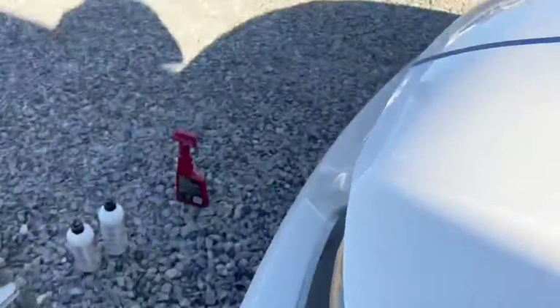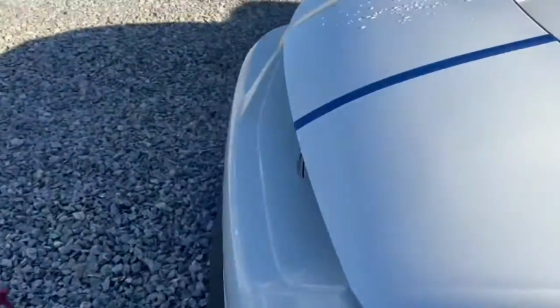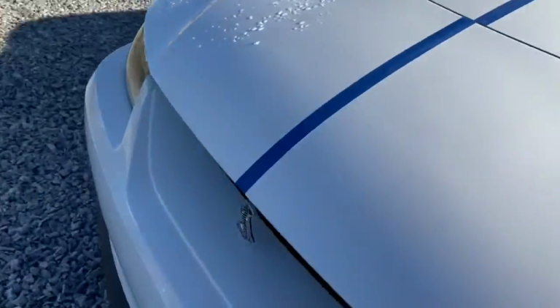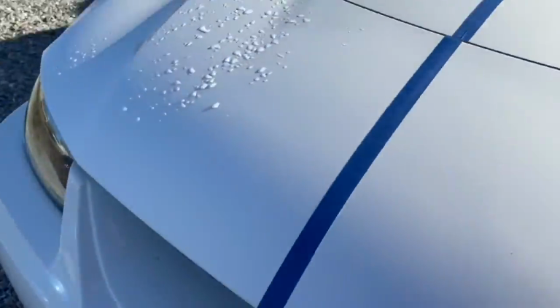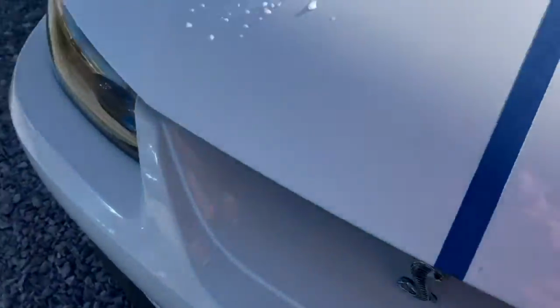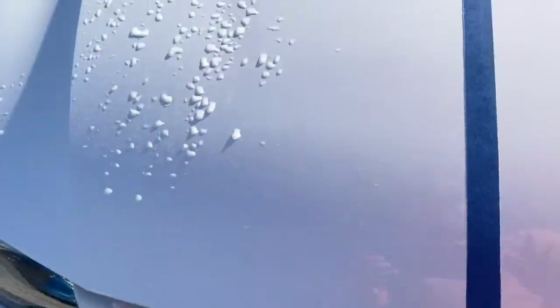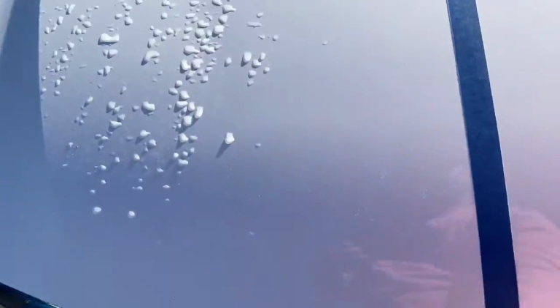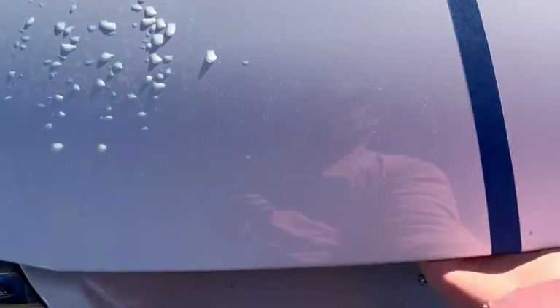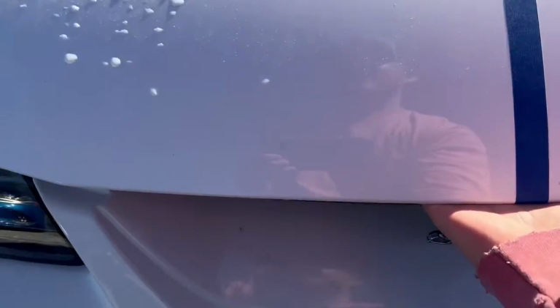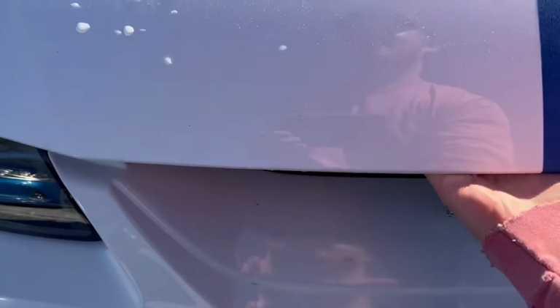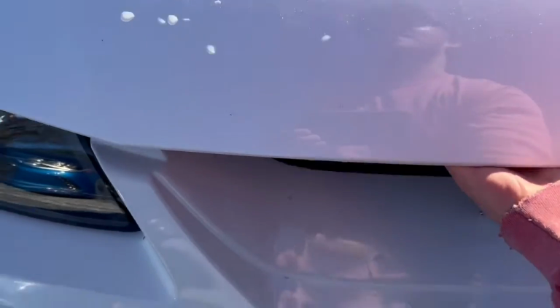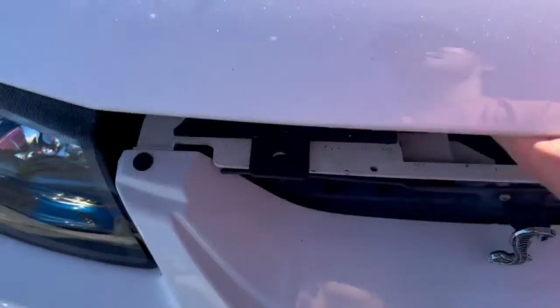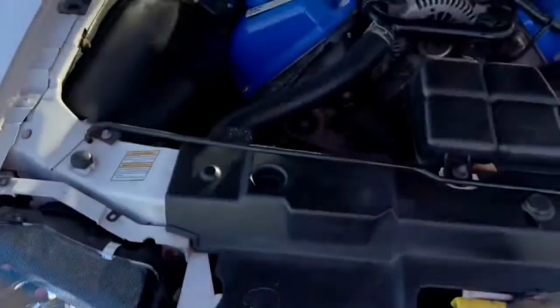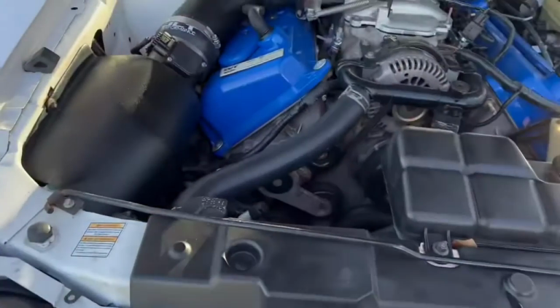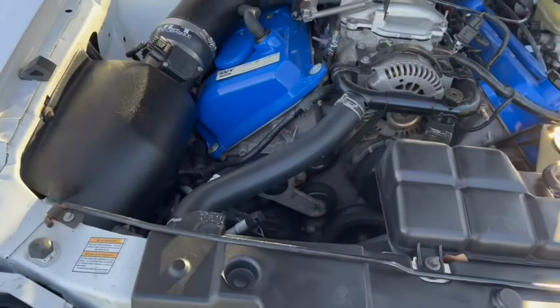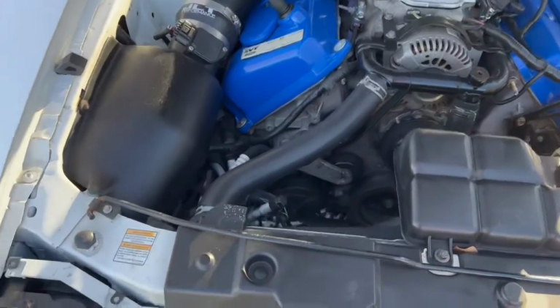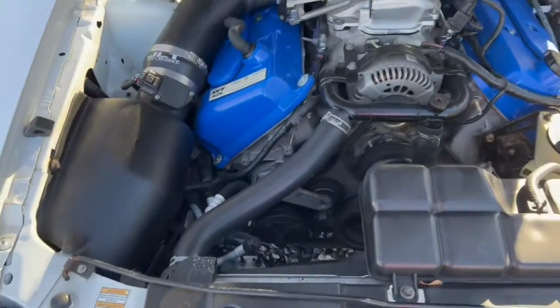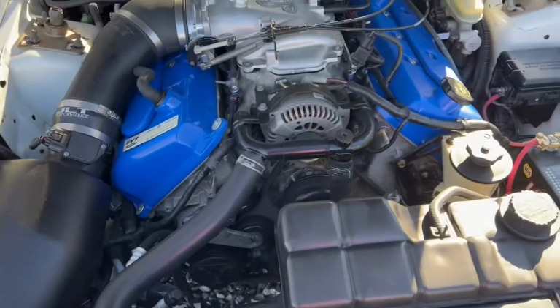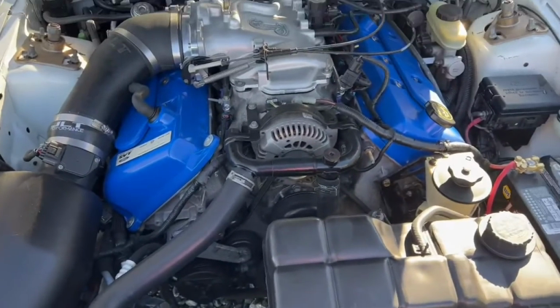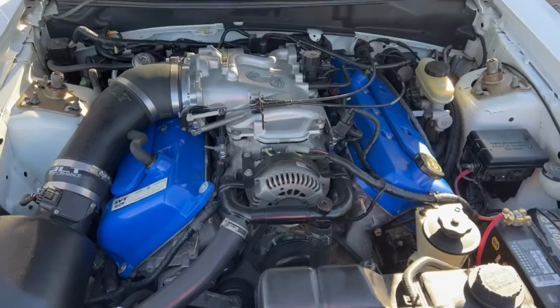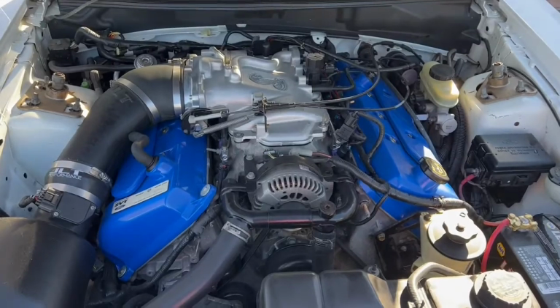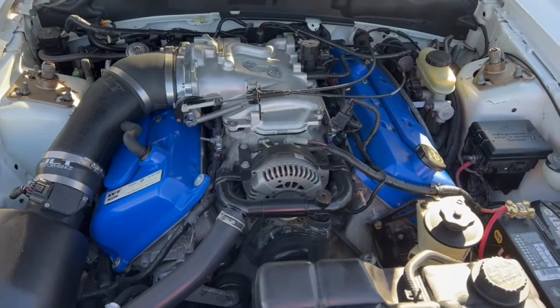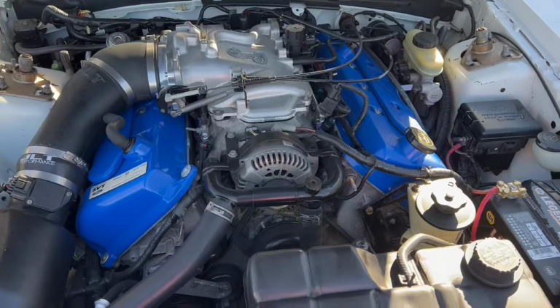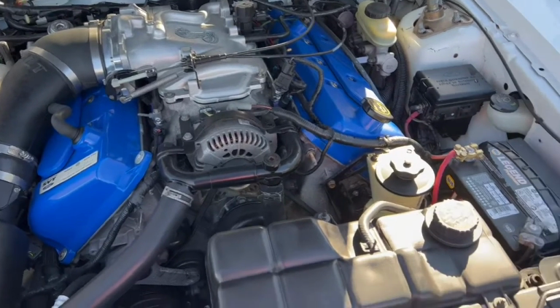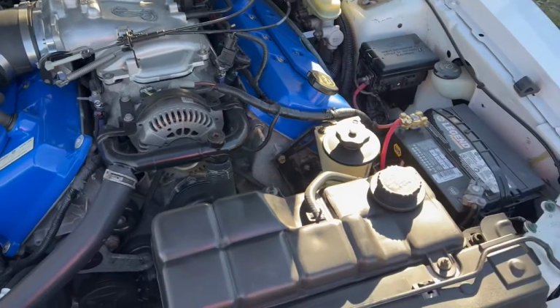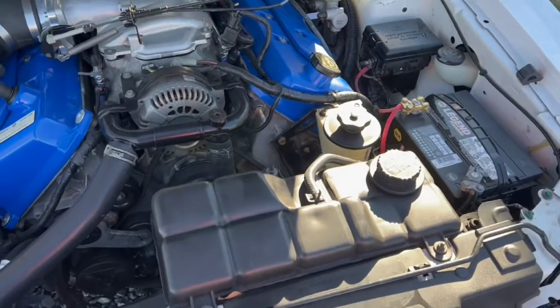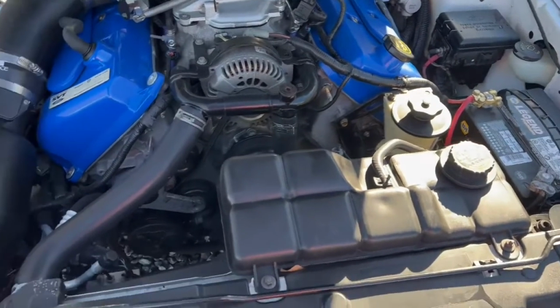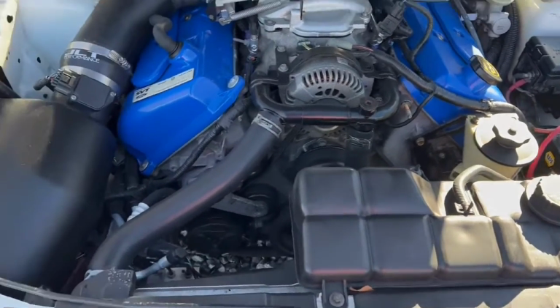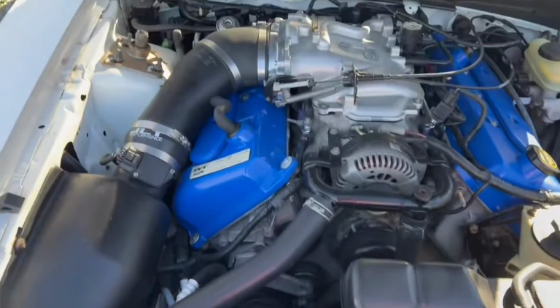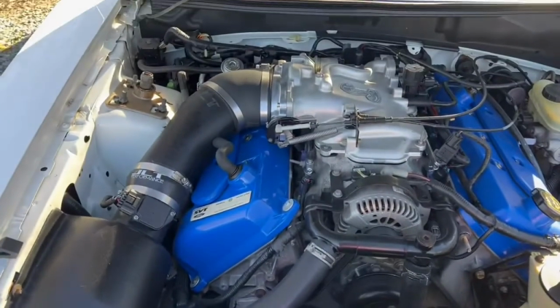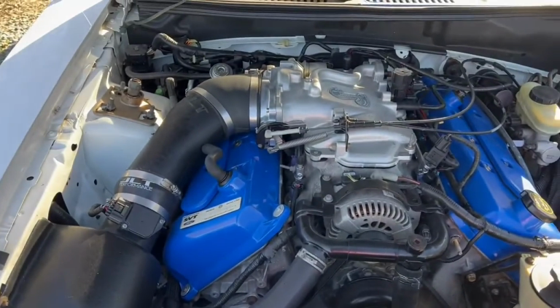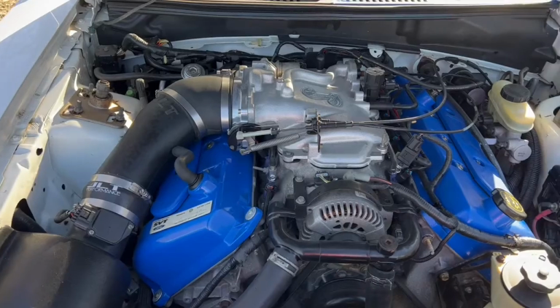I'll show y'all under the hood — I know y'all have been seeing this, but this video is going to be all over the place. I detailed the engine again — looking good, looking good.